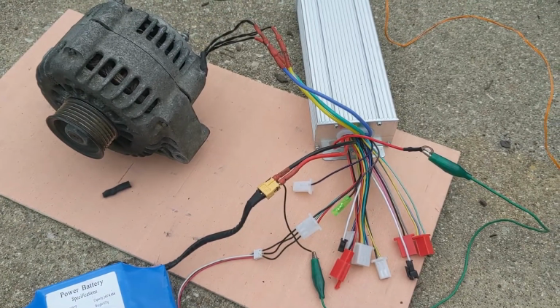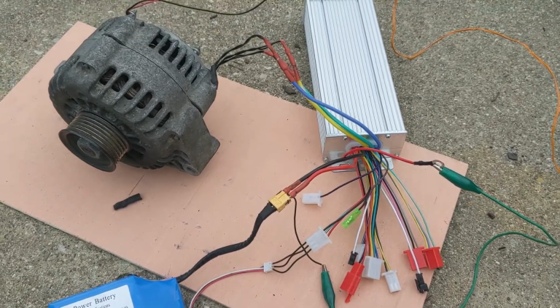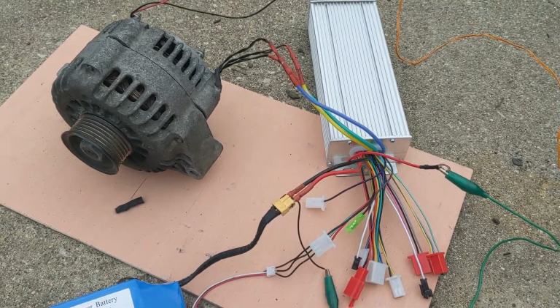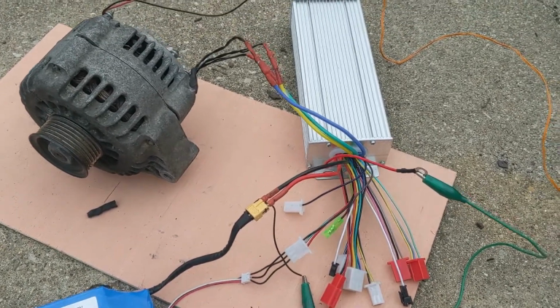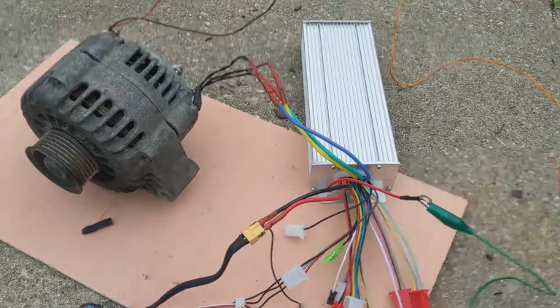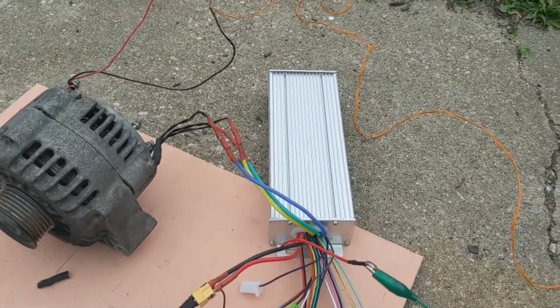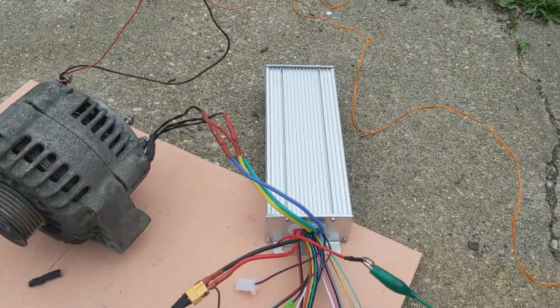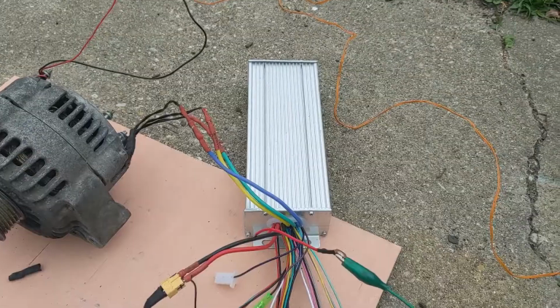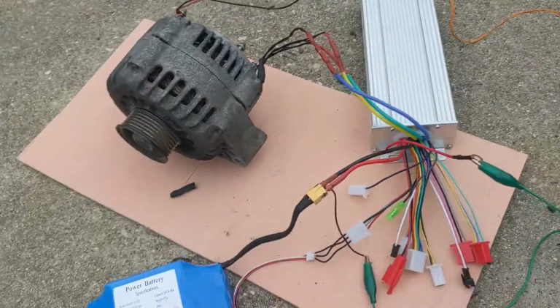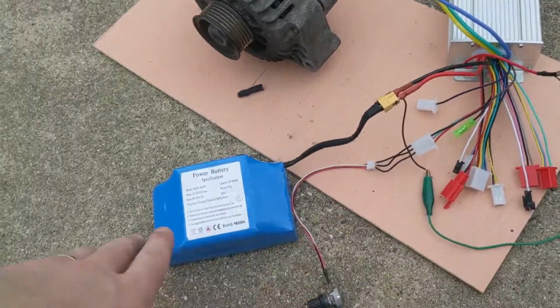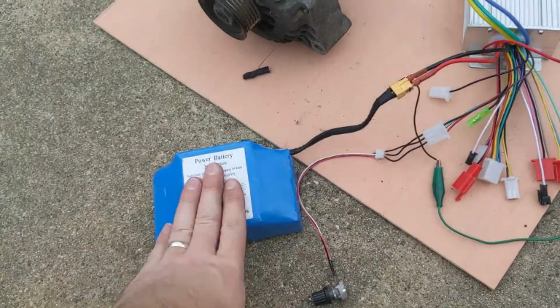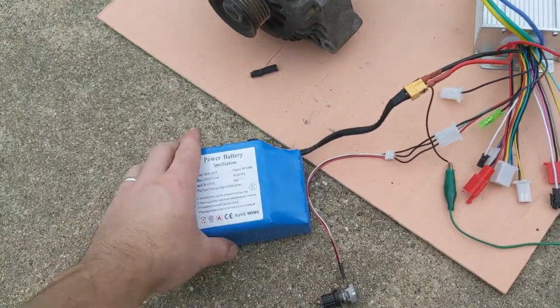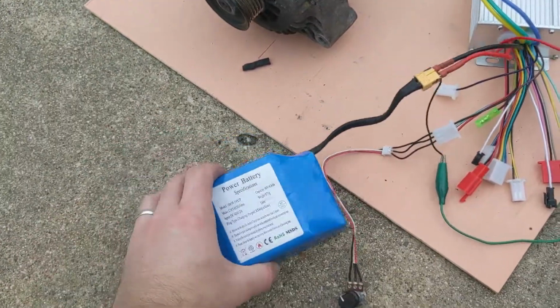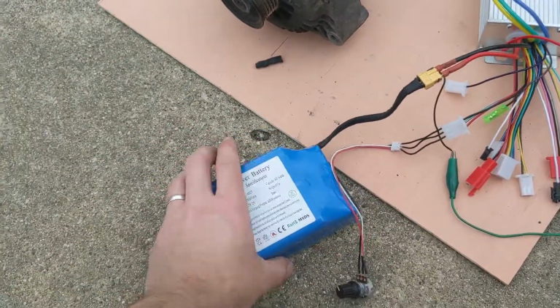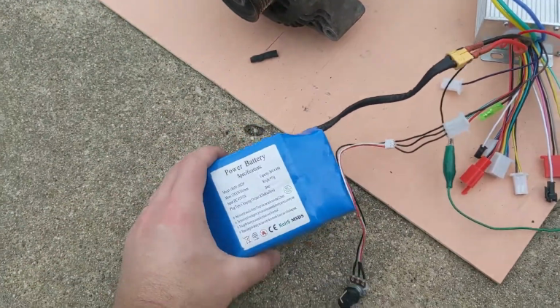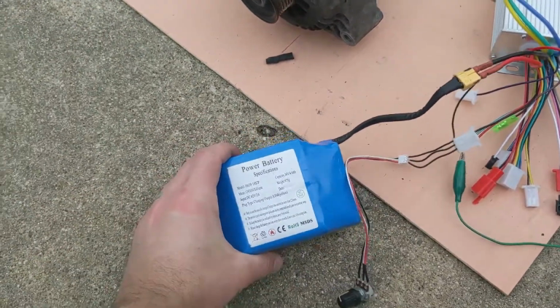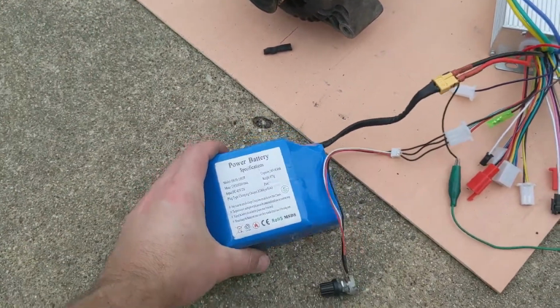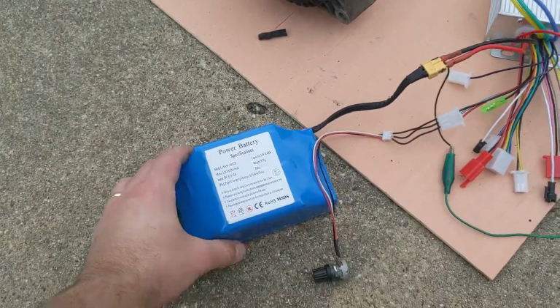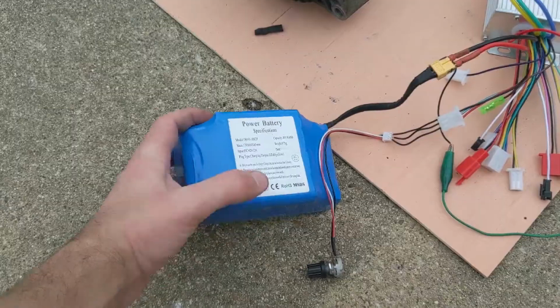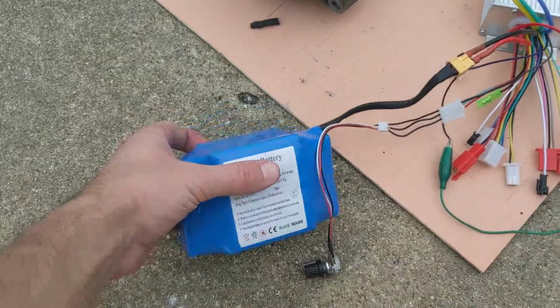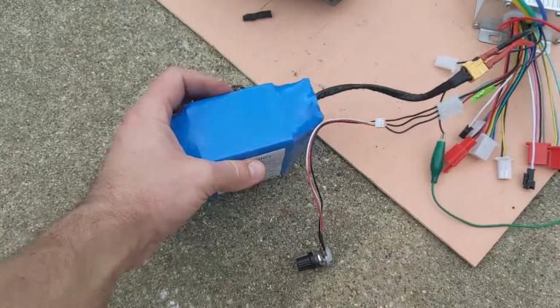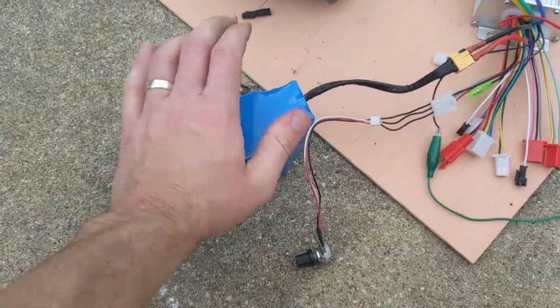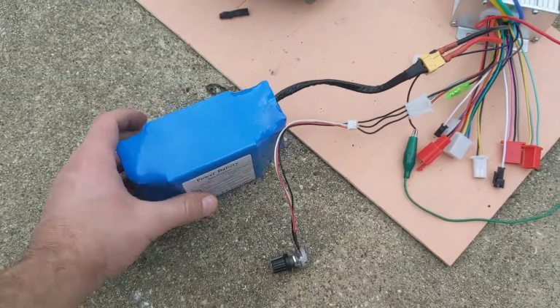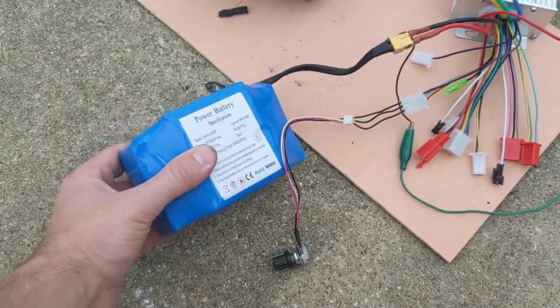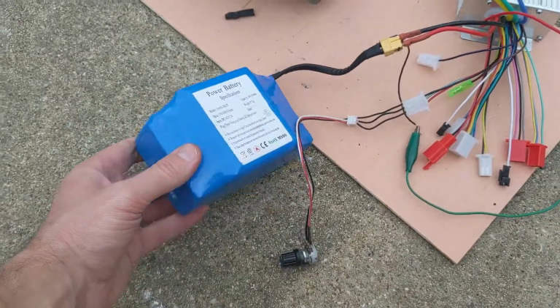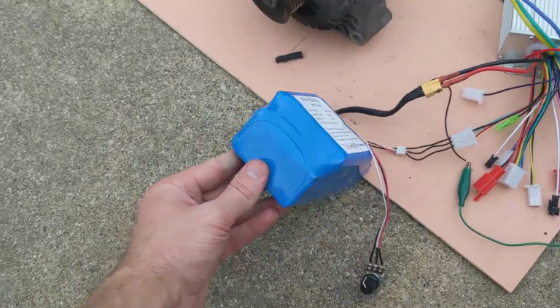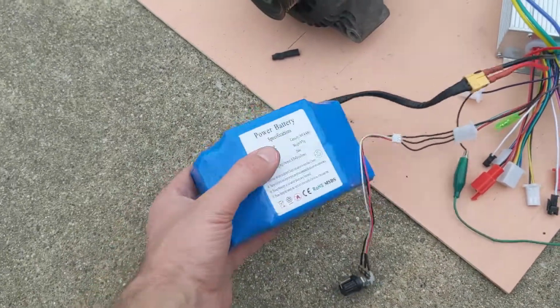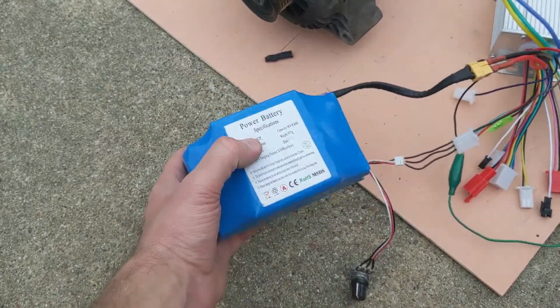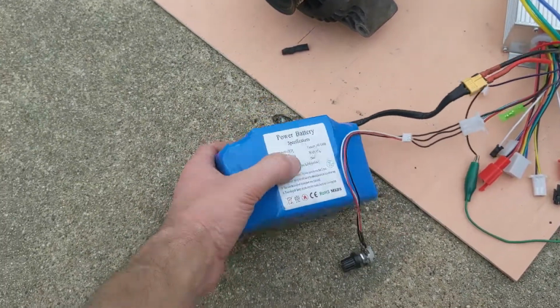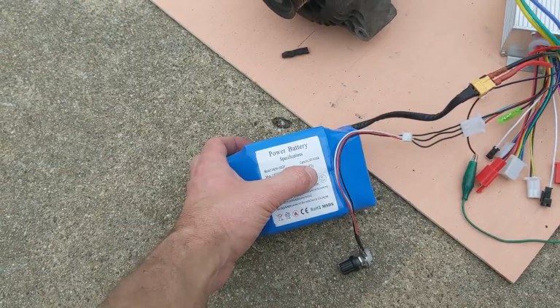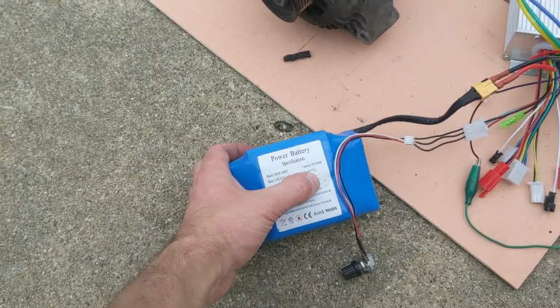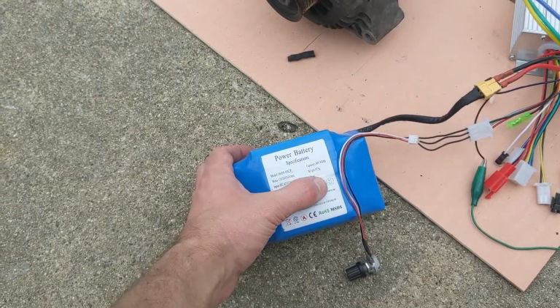This is how you would hook it up and it works really well. The next thing I'm going to try is to put this on a go-kart, but I need more batteries — maybe two more of these 36 volt hoverboard batteries. They're really light, like one kilogram almost.